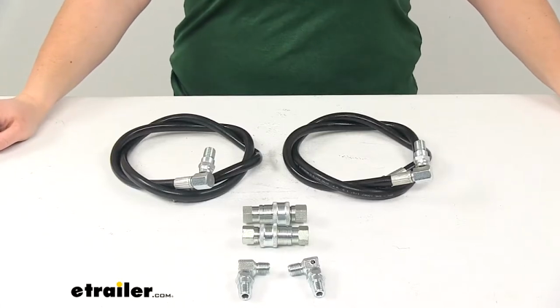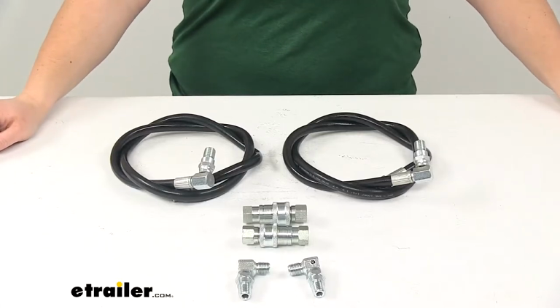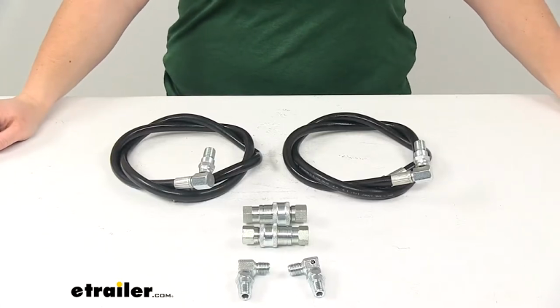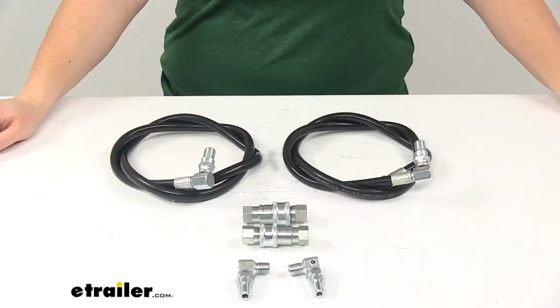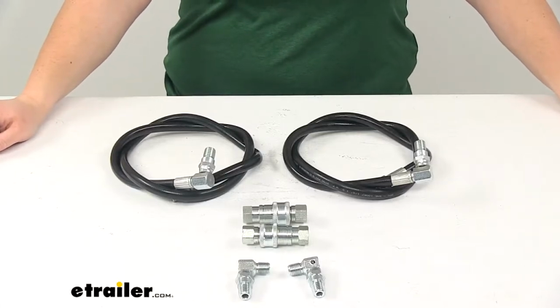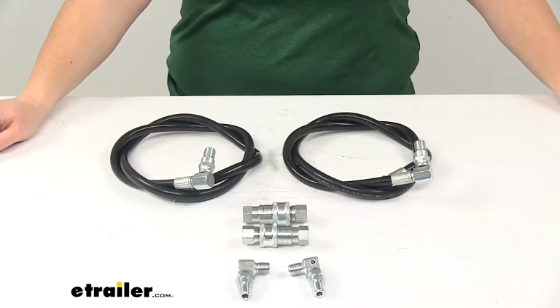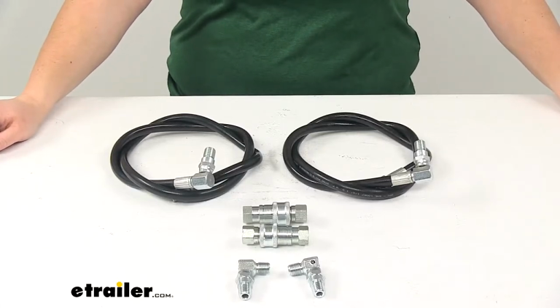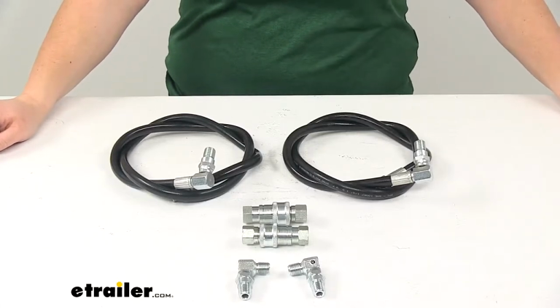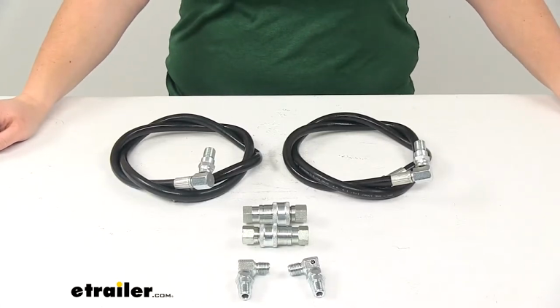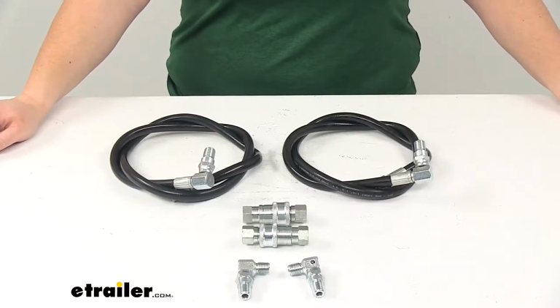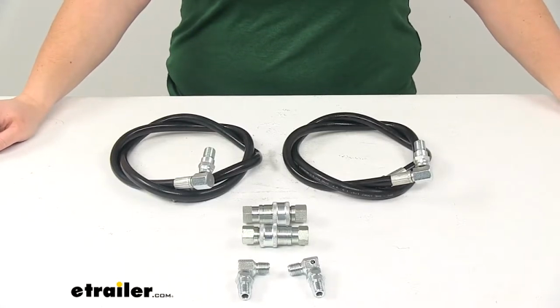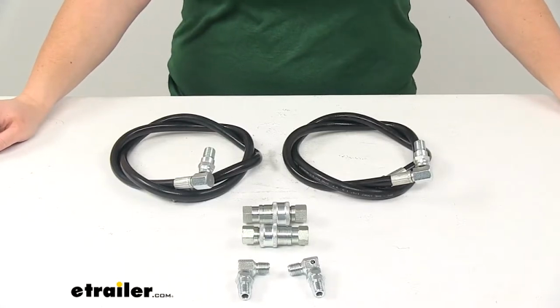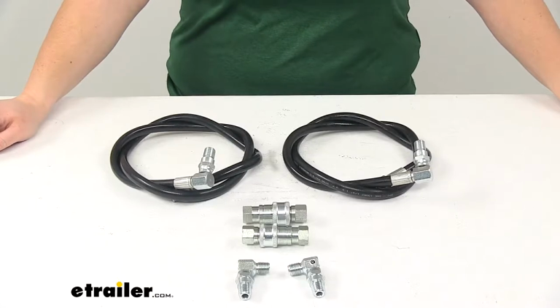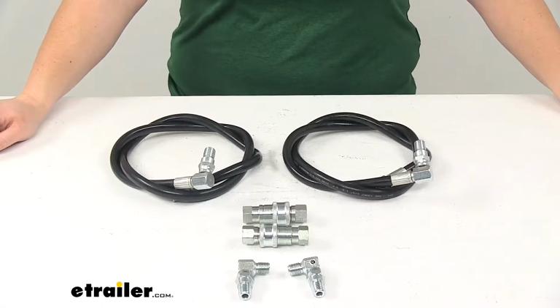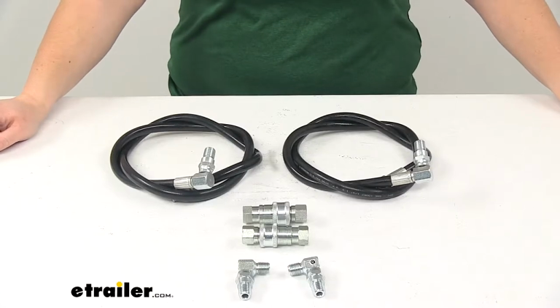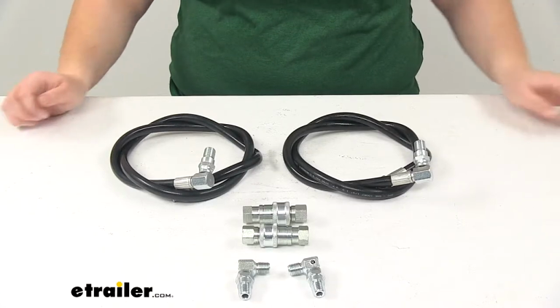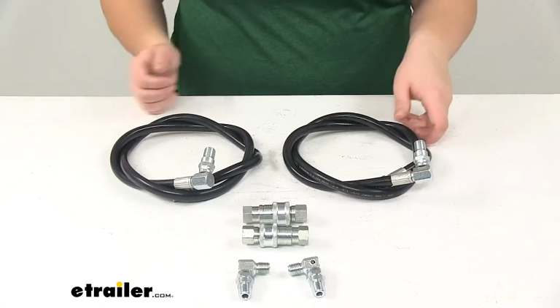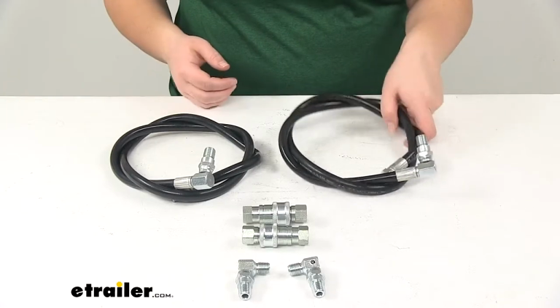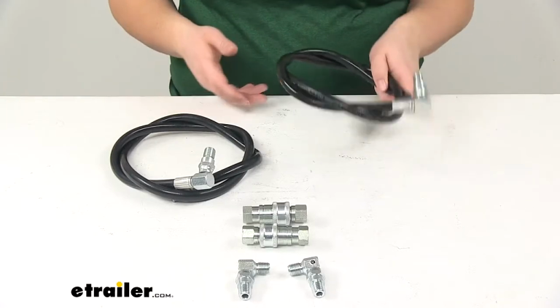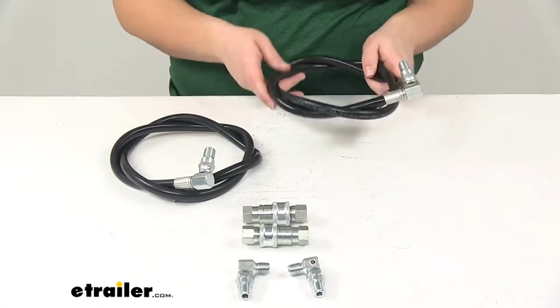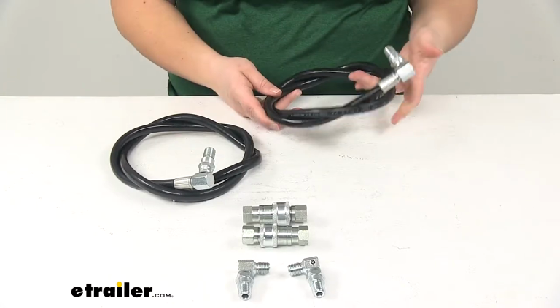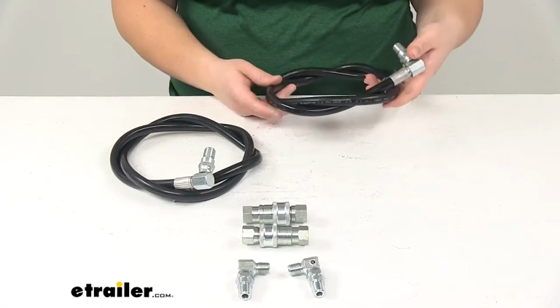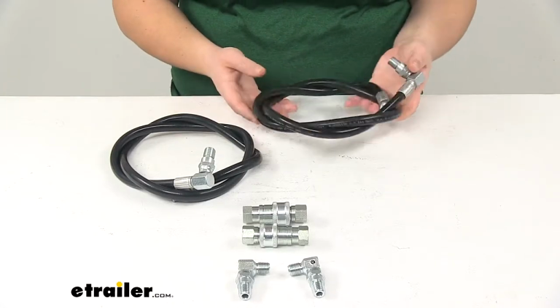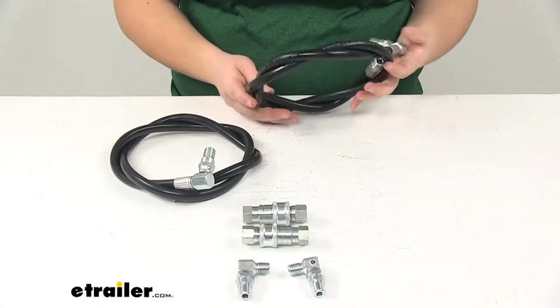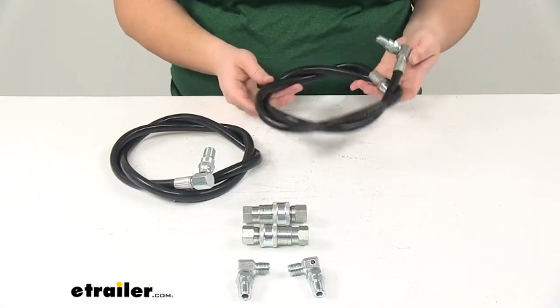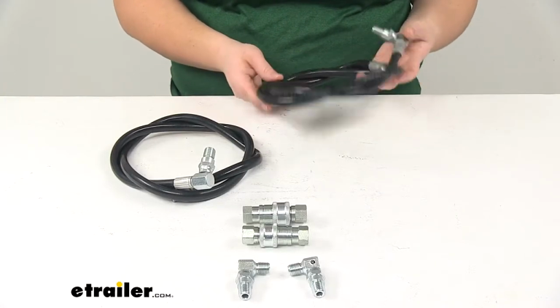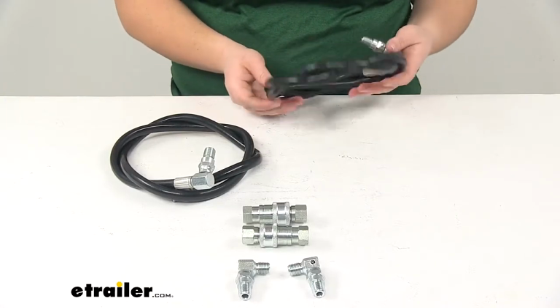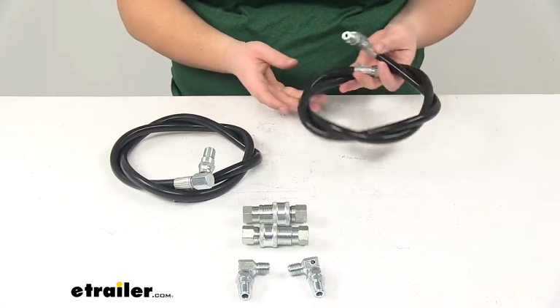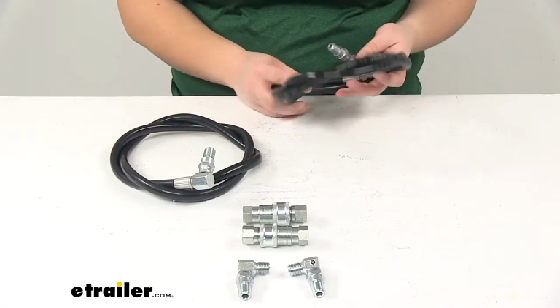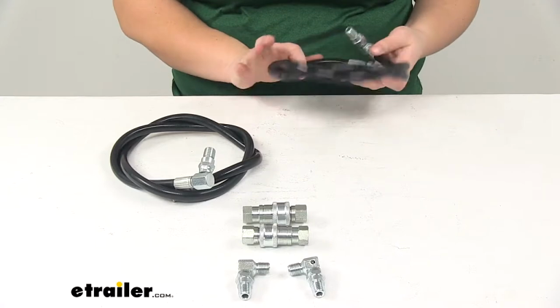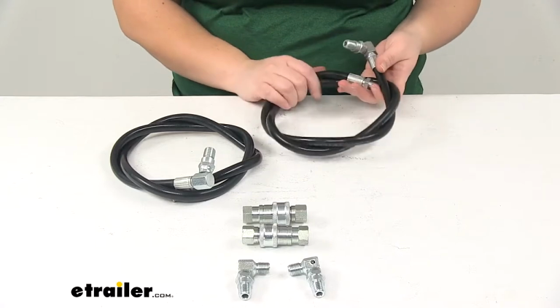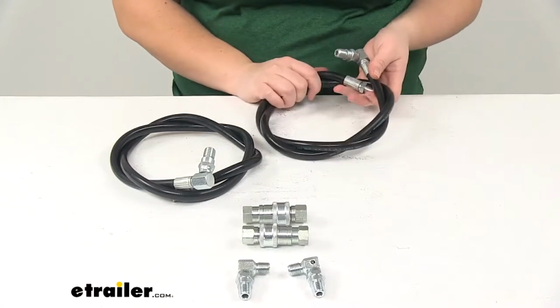Today we're going to take a look at the replacement angle hose kit for Meyer snowplow. This is going to replace the hydraulic hoses on your snowplow and get you back out, on the road, and back to work.